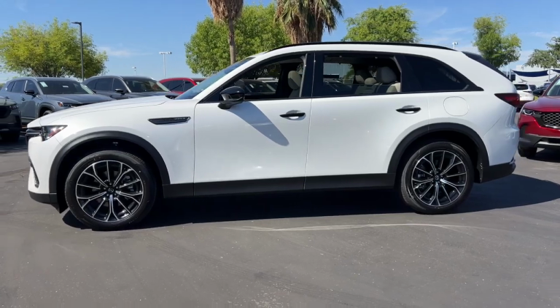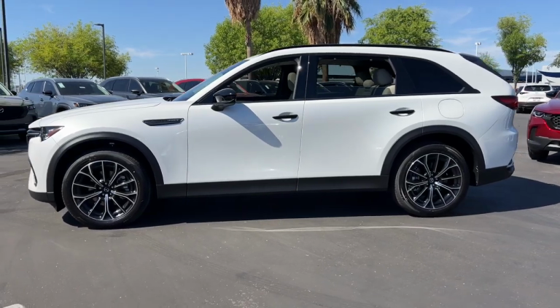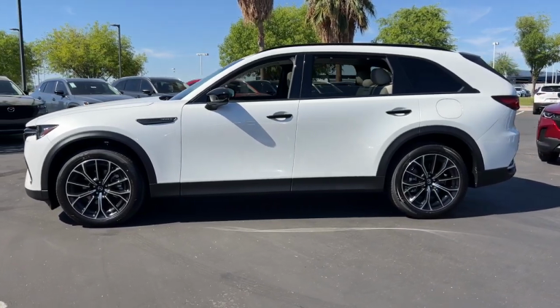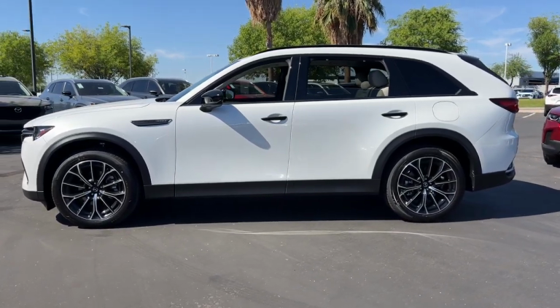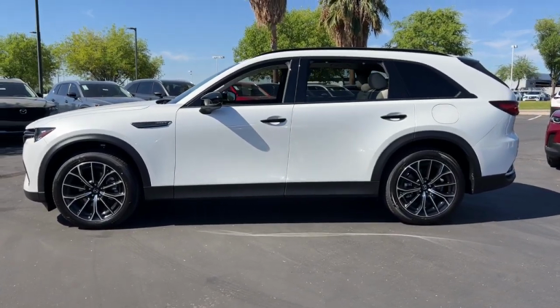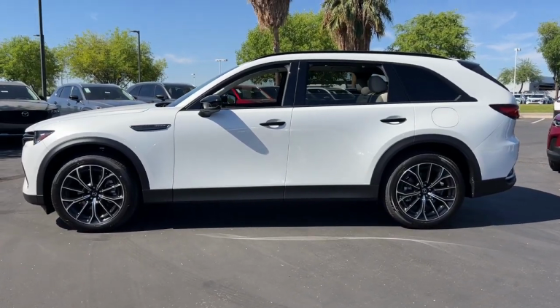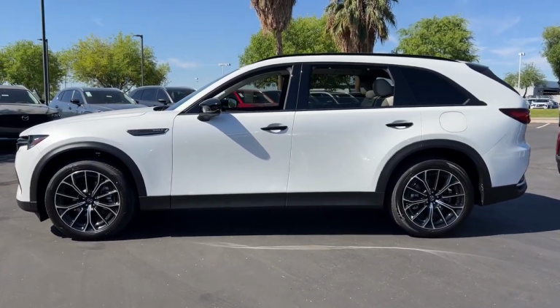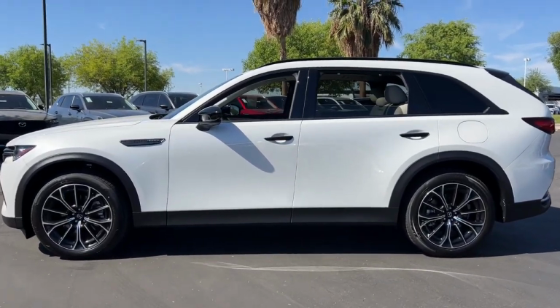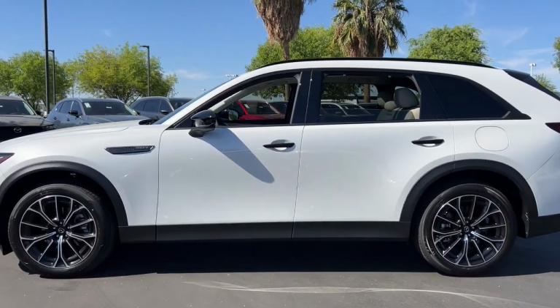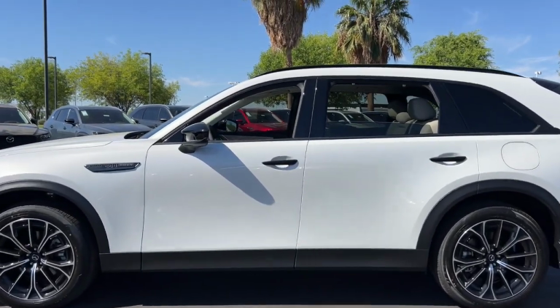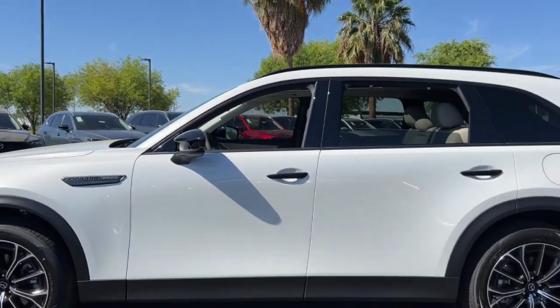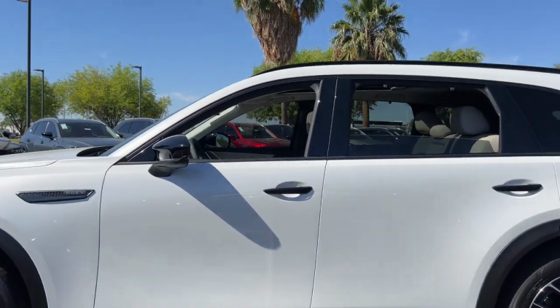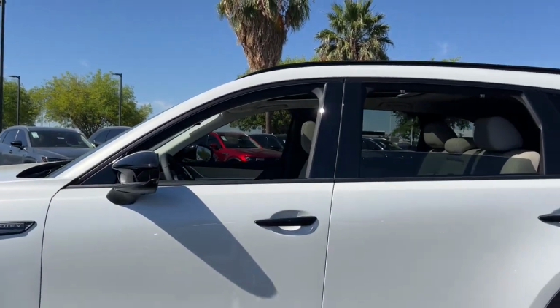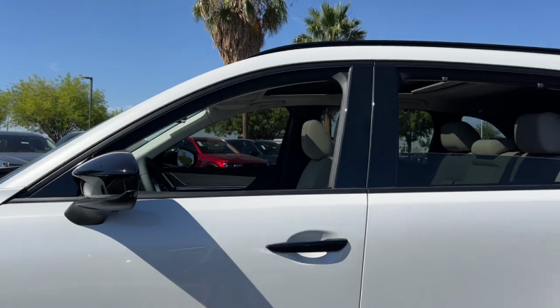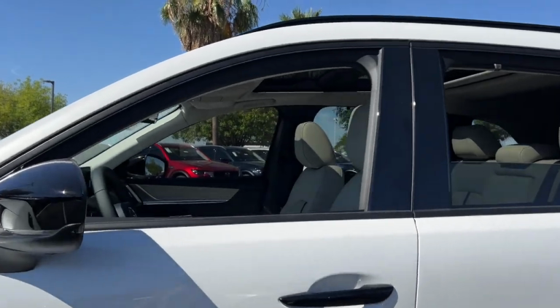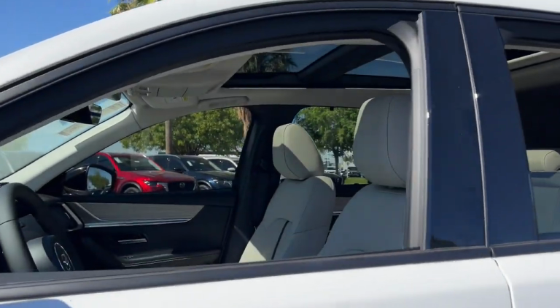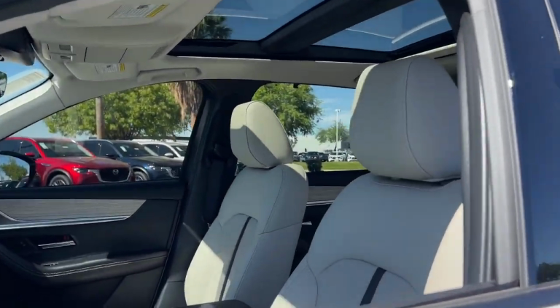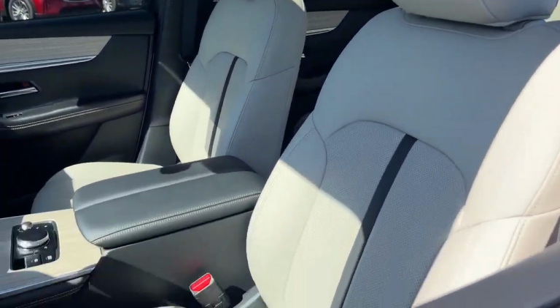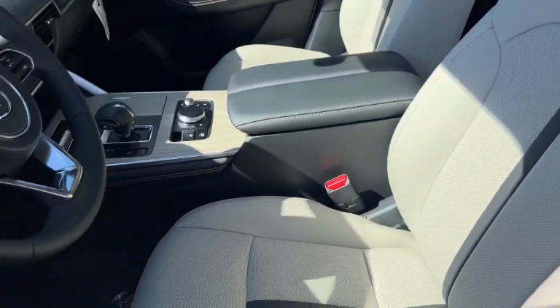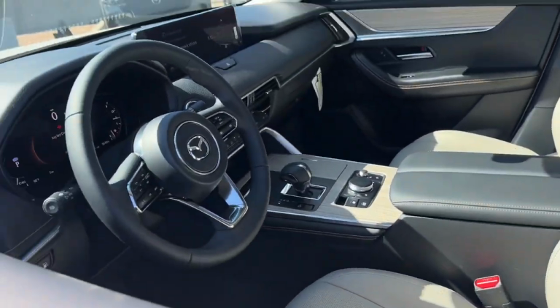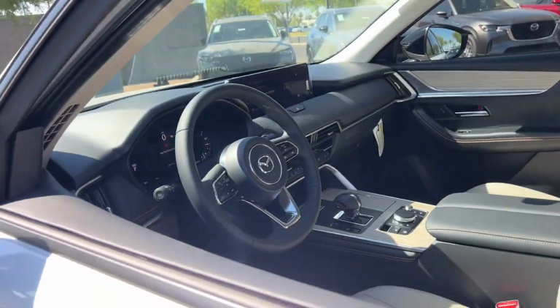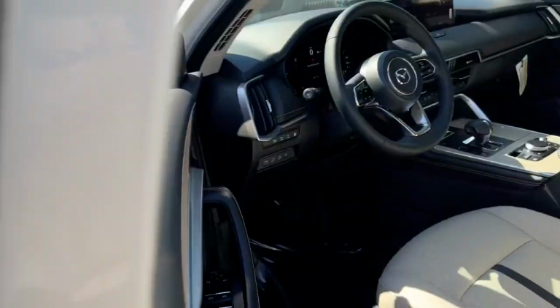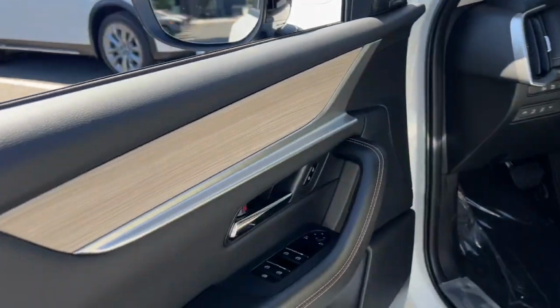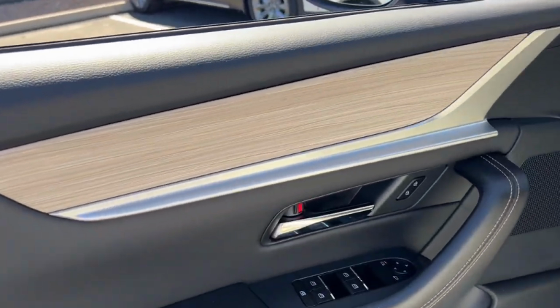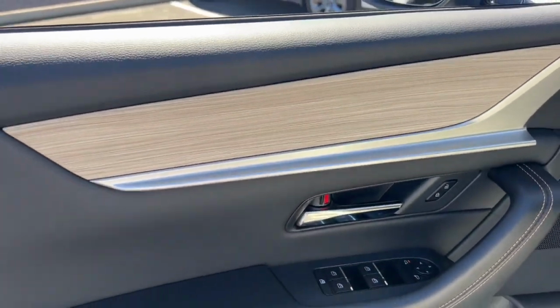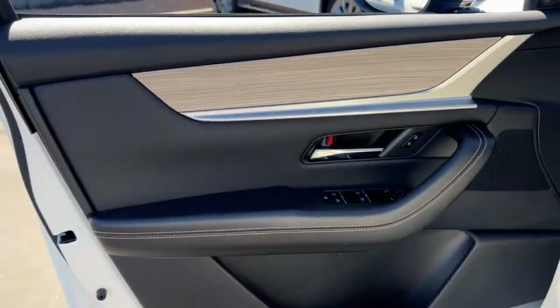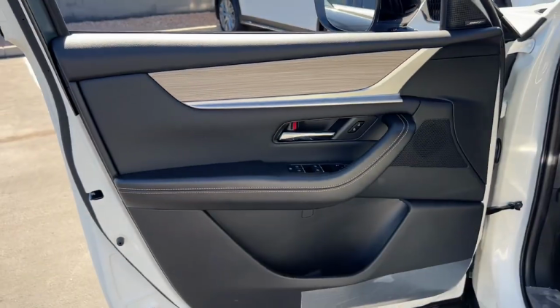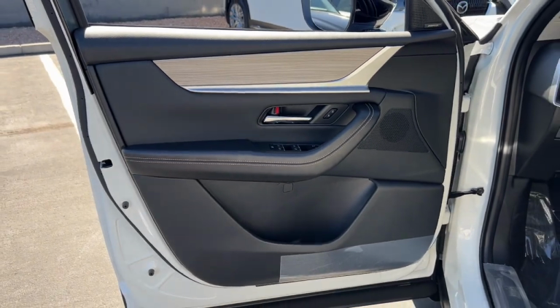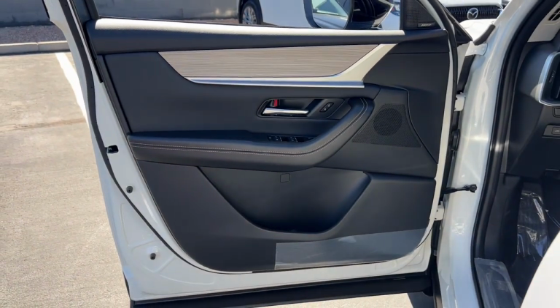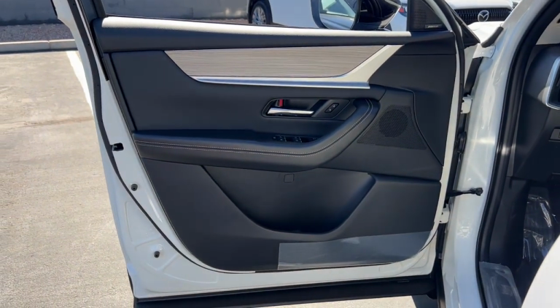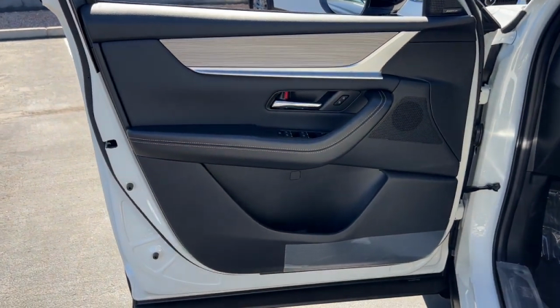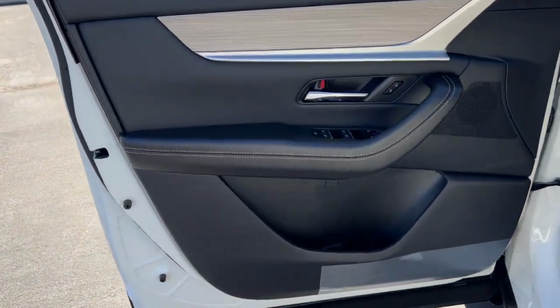Head-up display, pre-collision system, all-wheel drive, sun and moonroof, satellite radio, backup camera, heated mirrors, third-row seat, hybrid, rear spoiler.